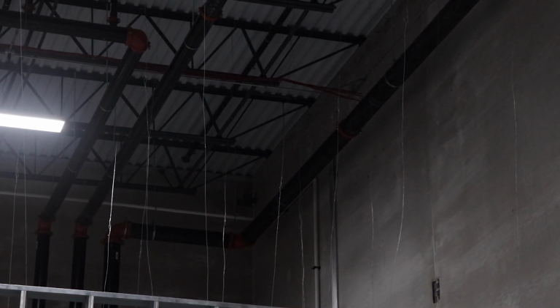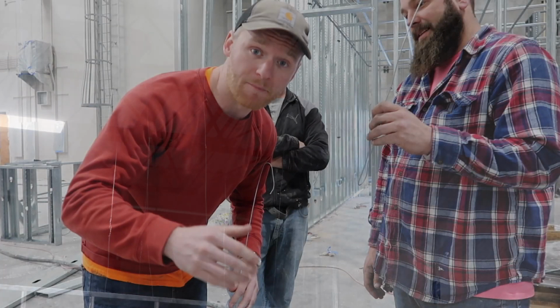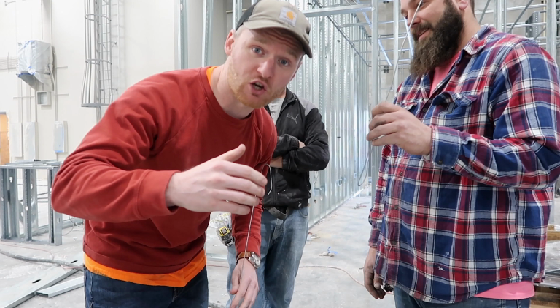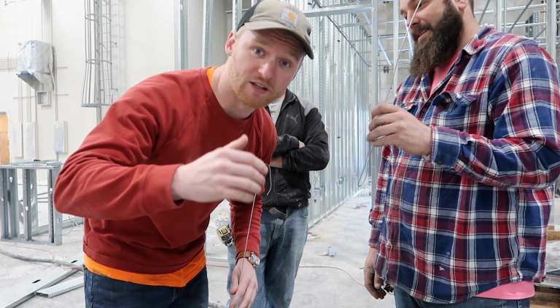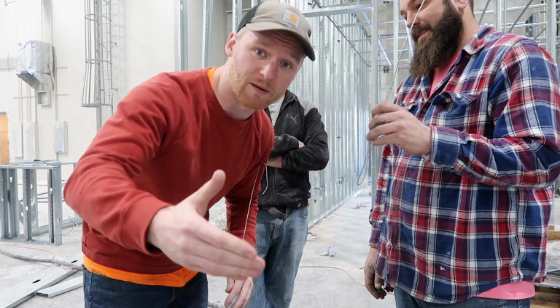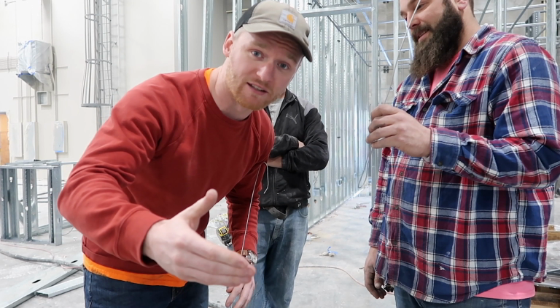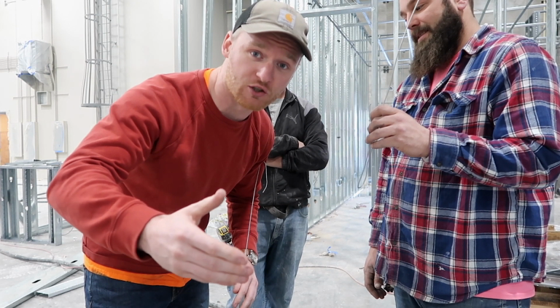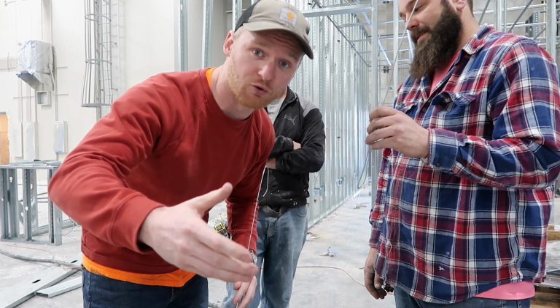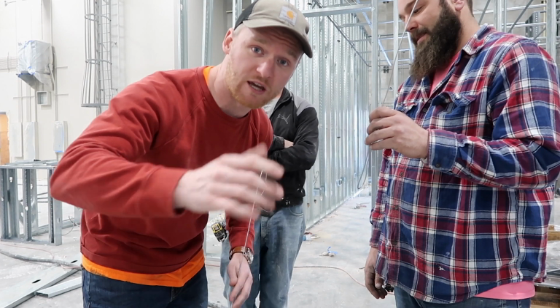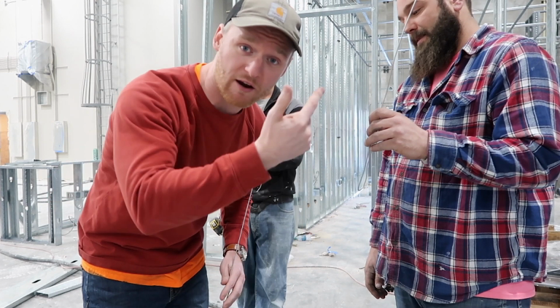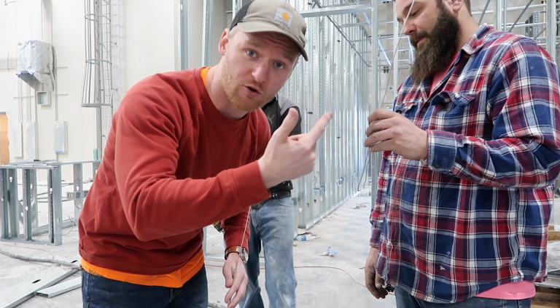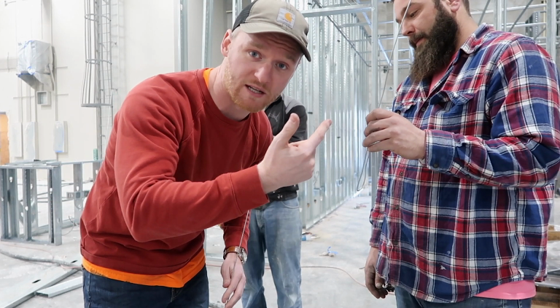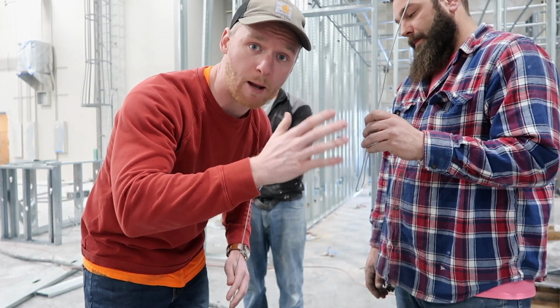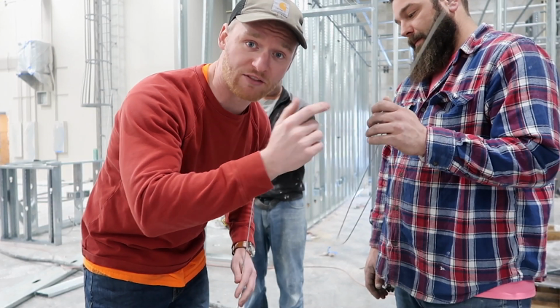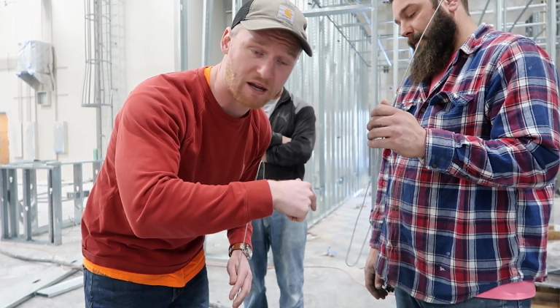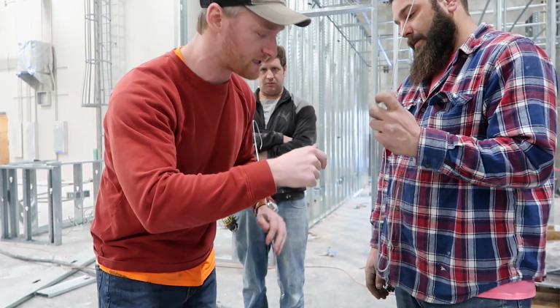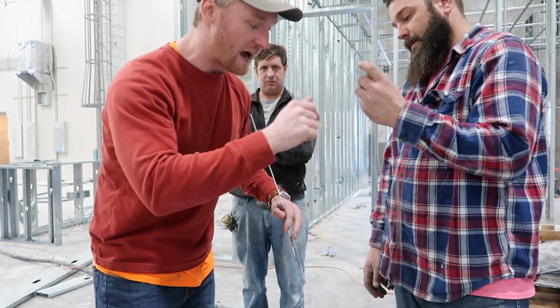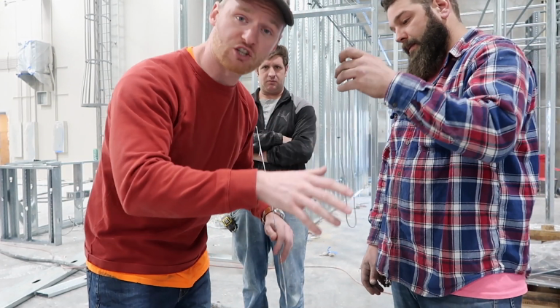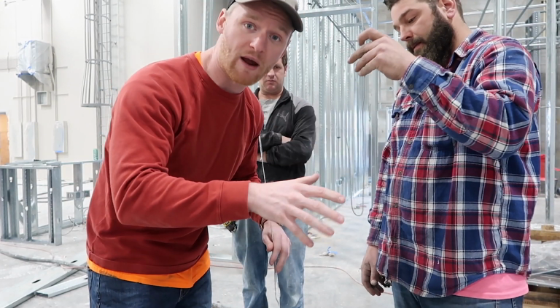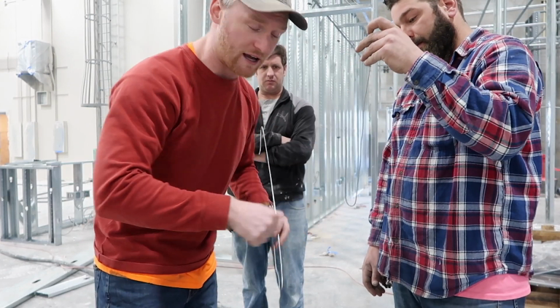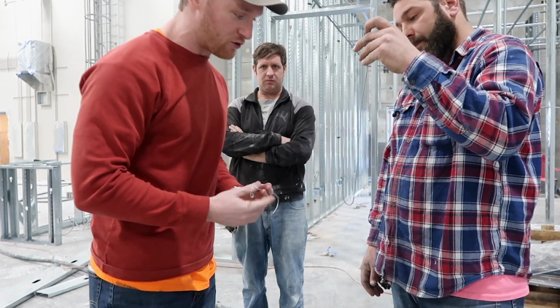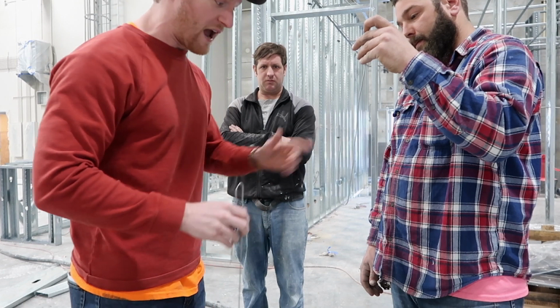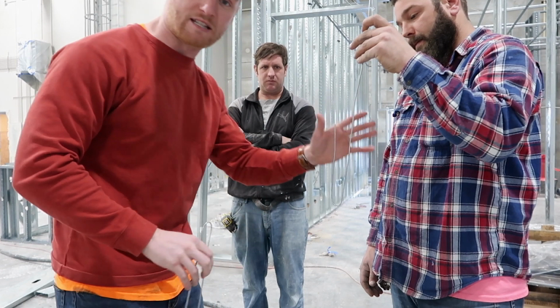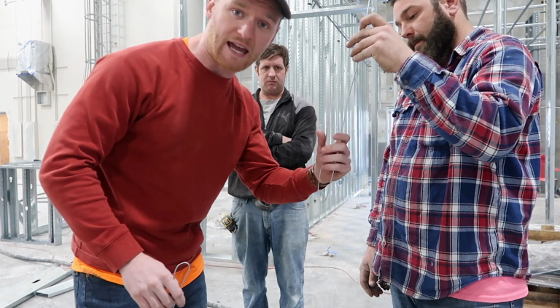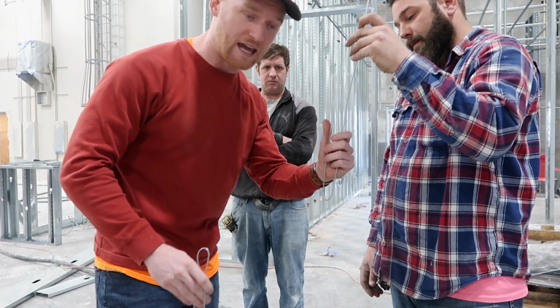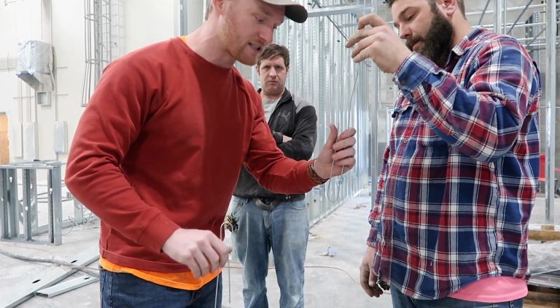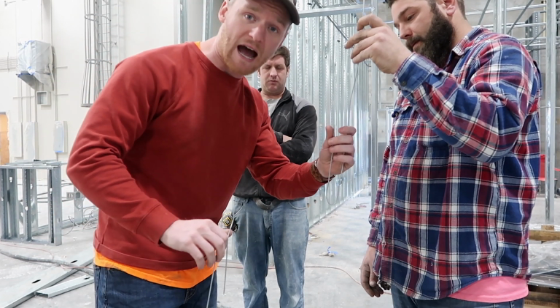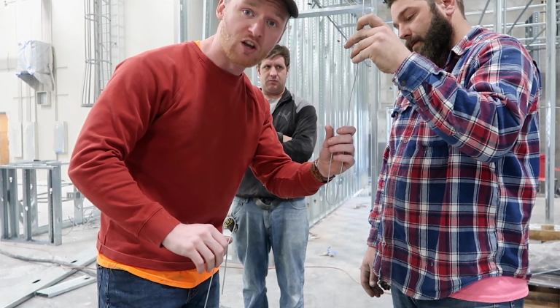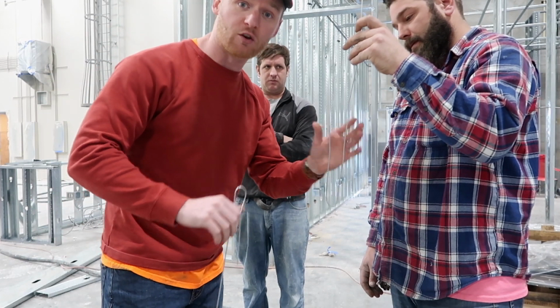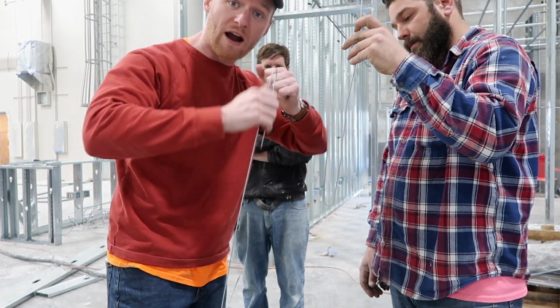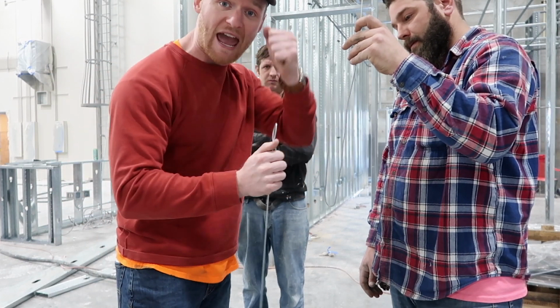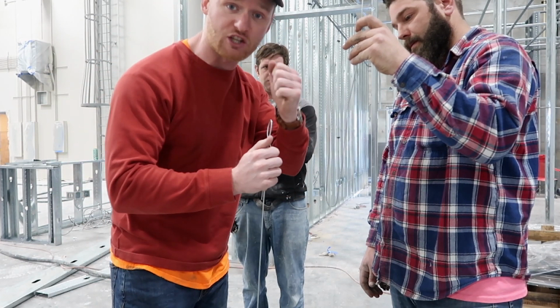This is going to be in addition to the wire video that we did at the grant appliance. I had to show Eric how to actually tie a slipknot so that the wires could hang on each other.